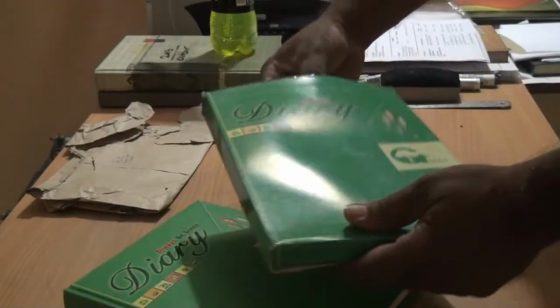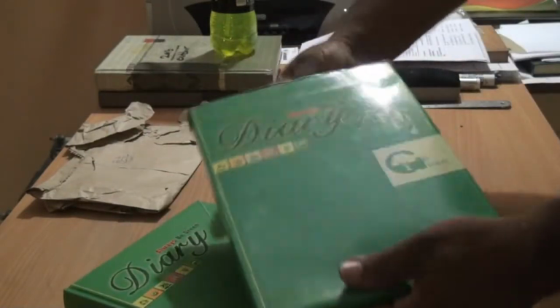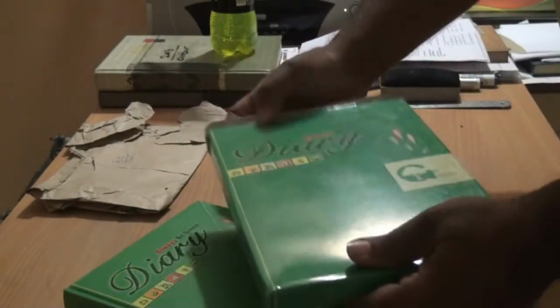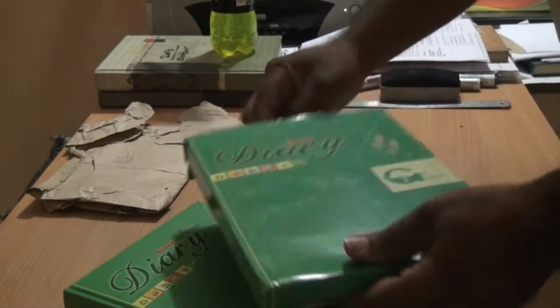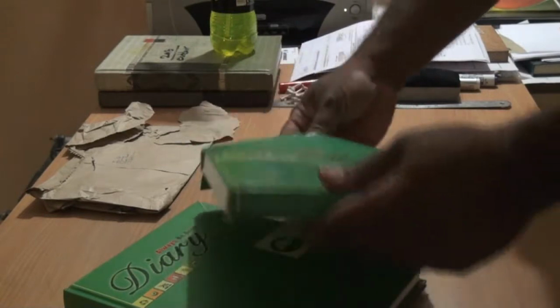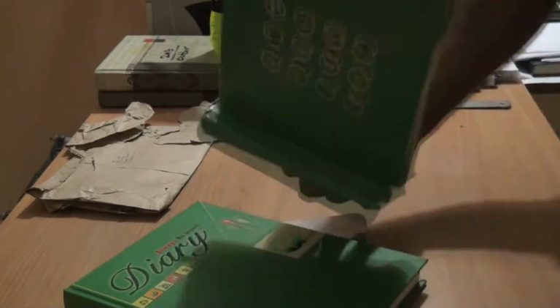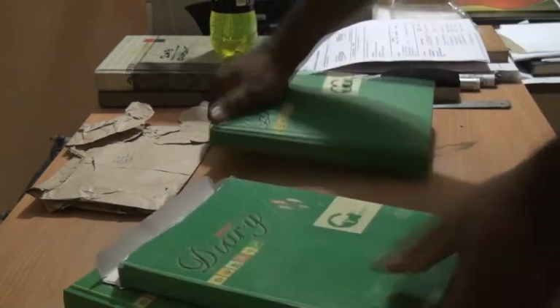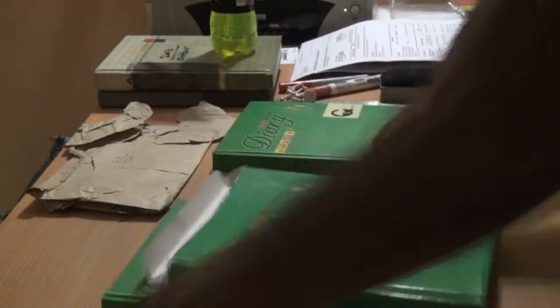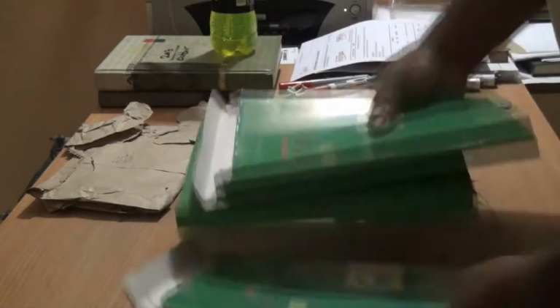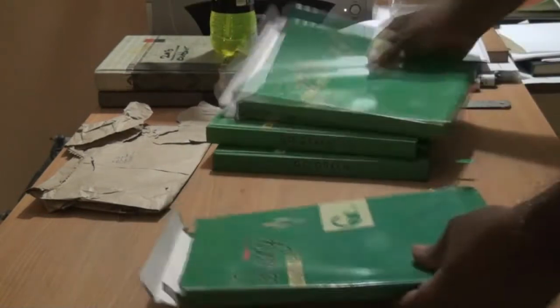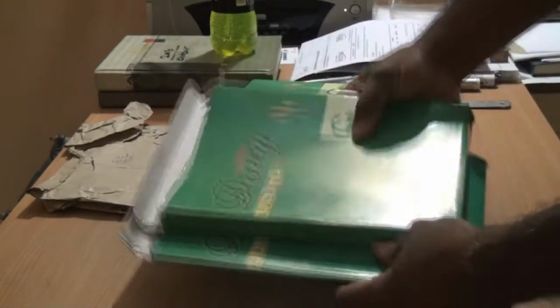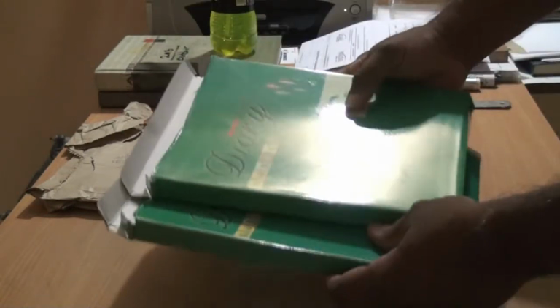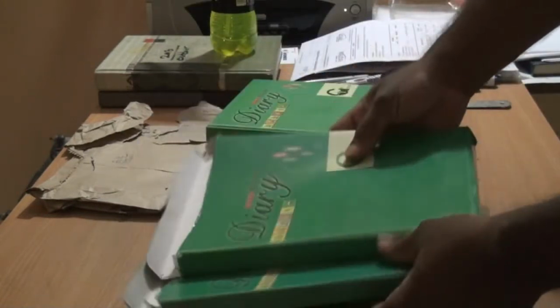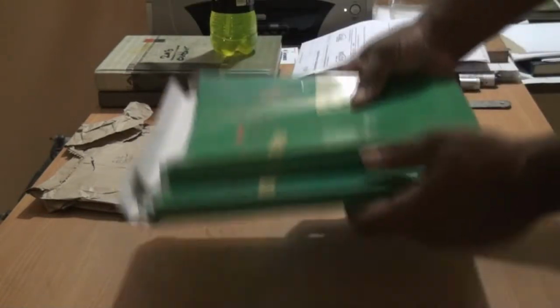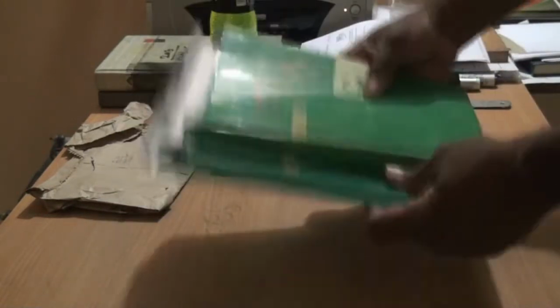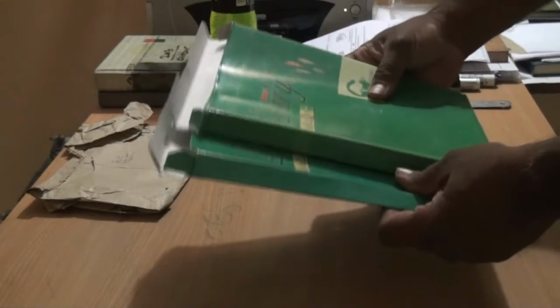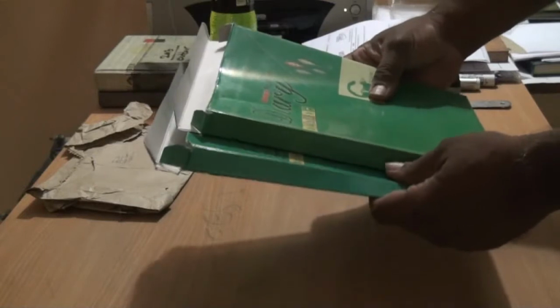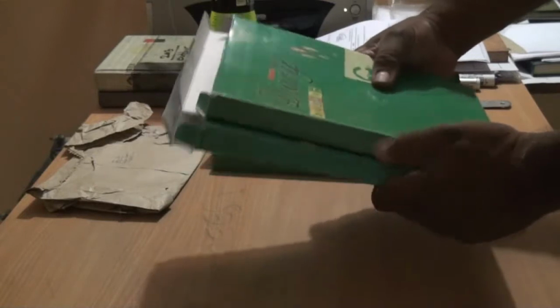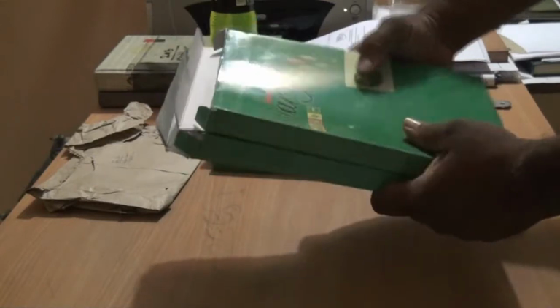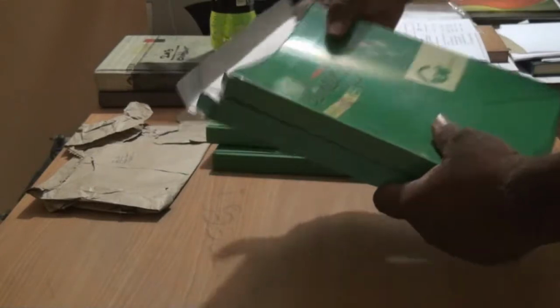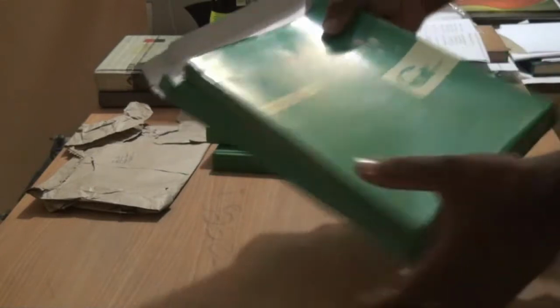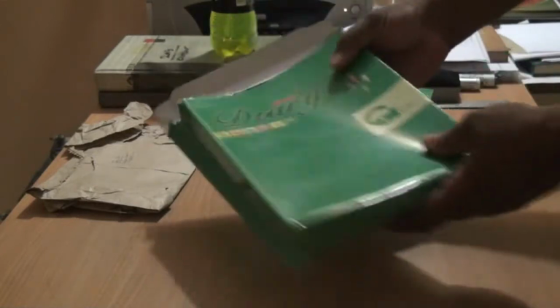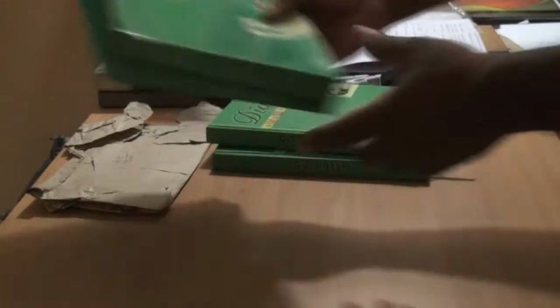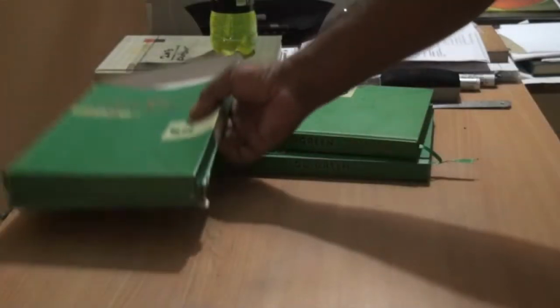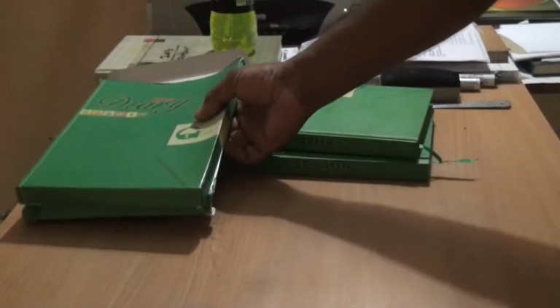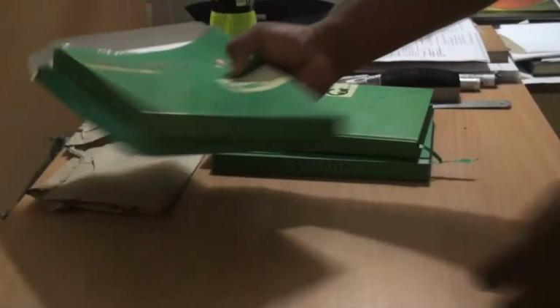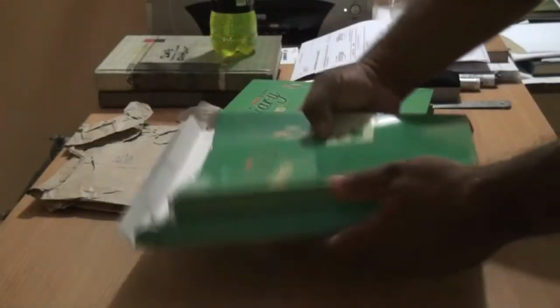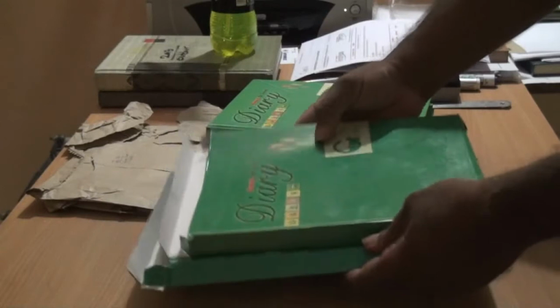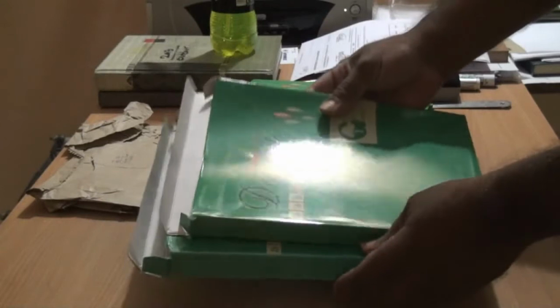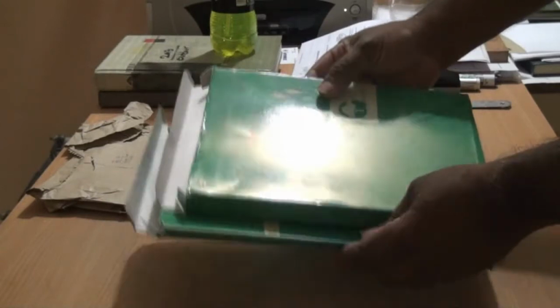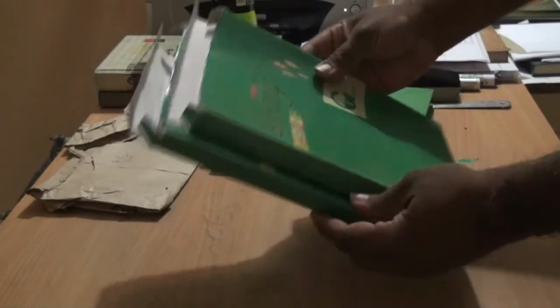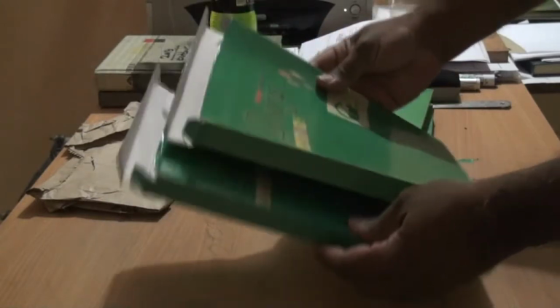Unpacking the next one. Here come two diary wrappers. Instead of placing them in the bin, let's see in which way they can be used further.